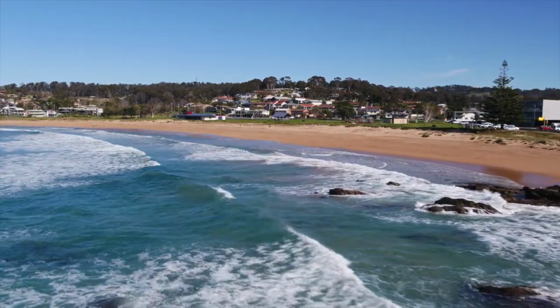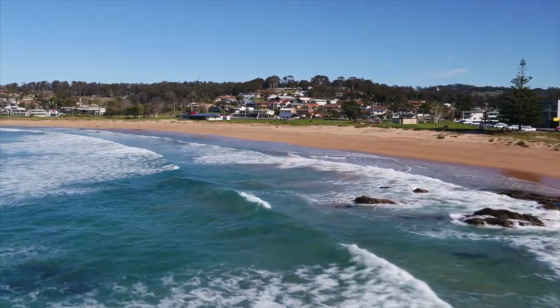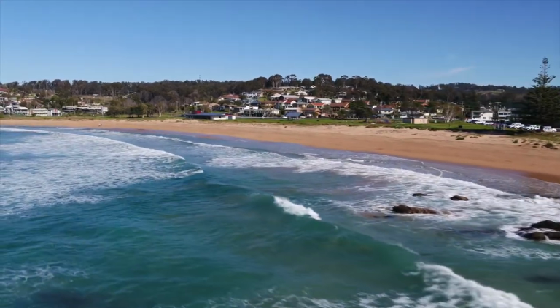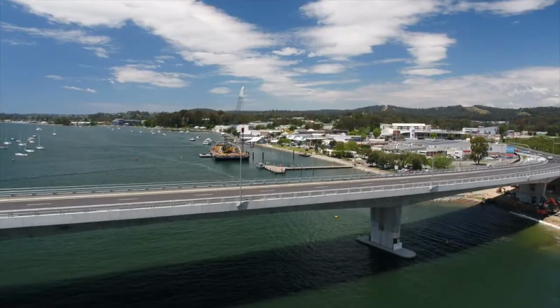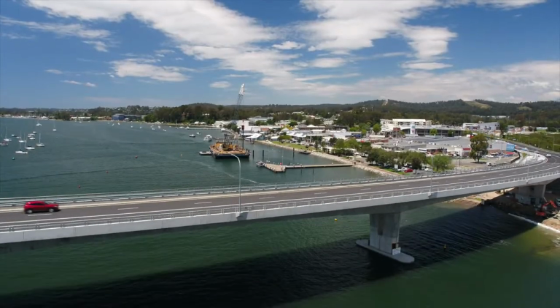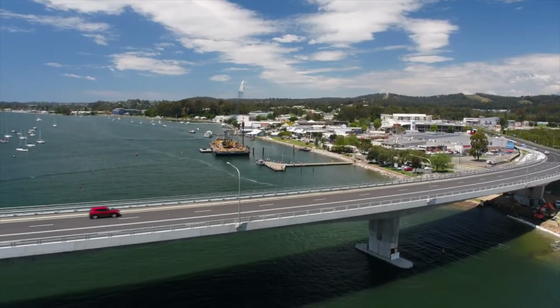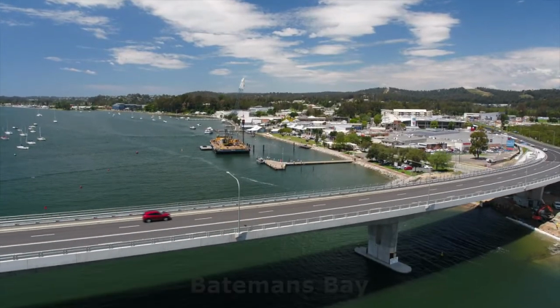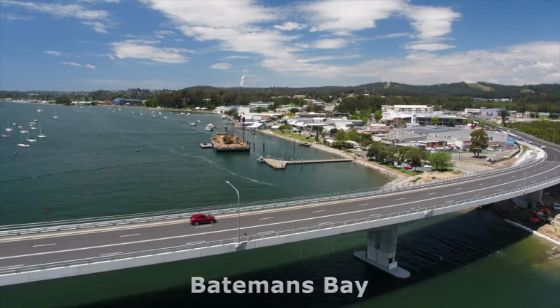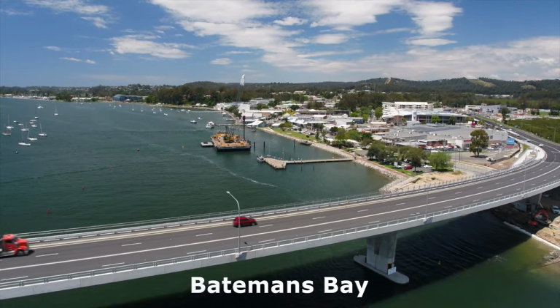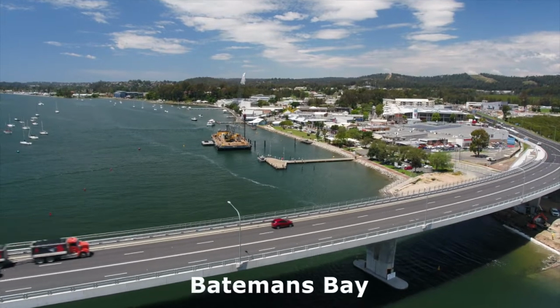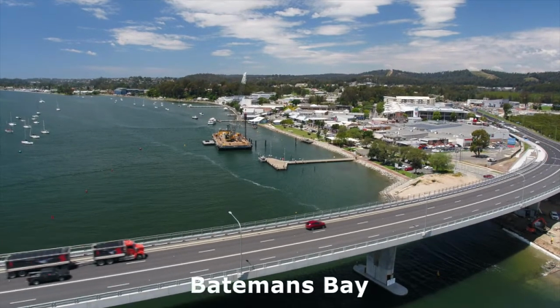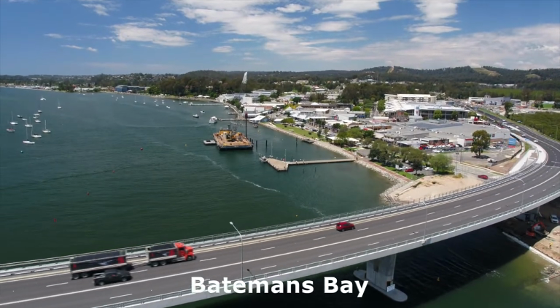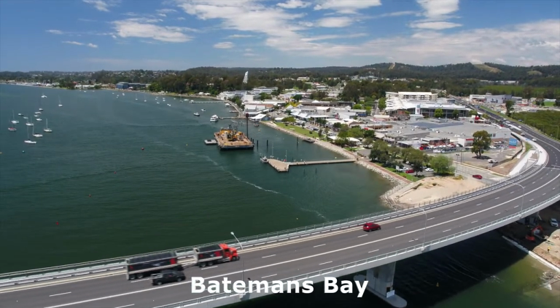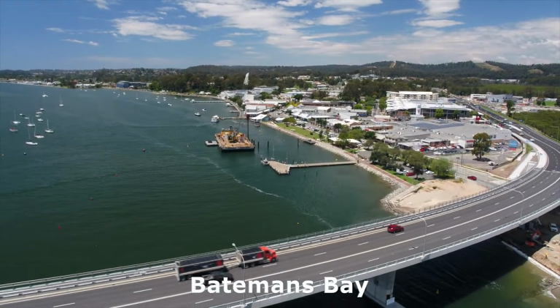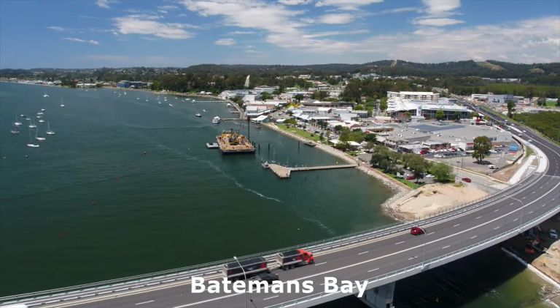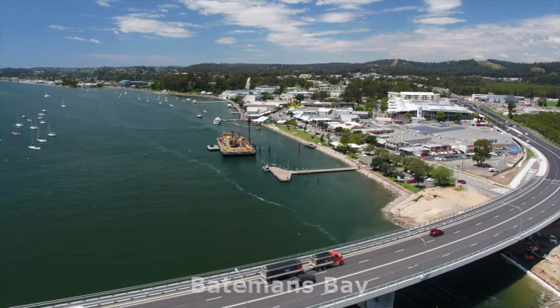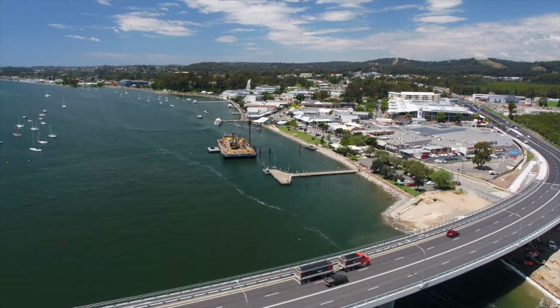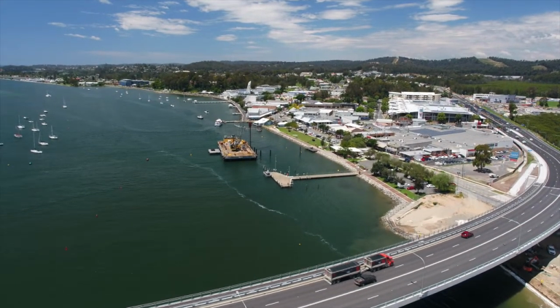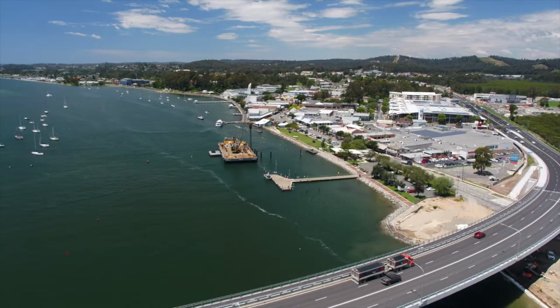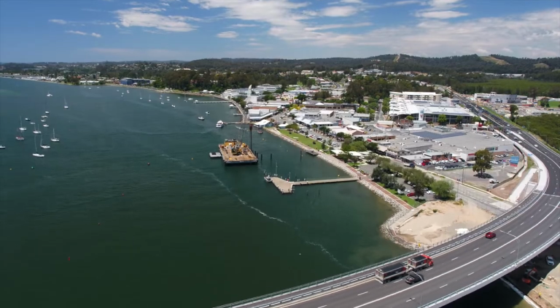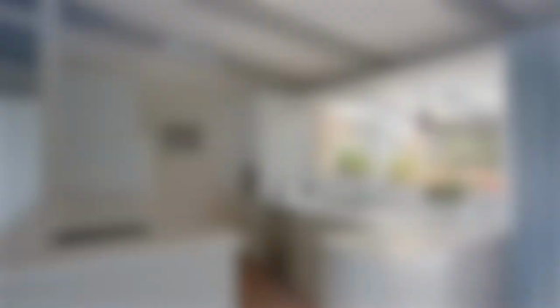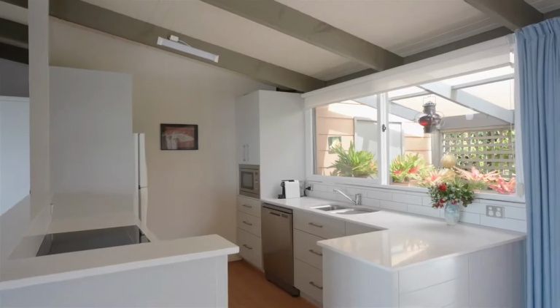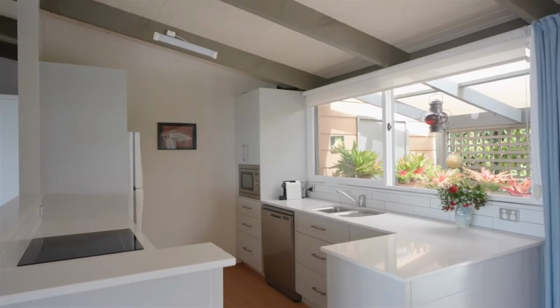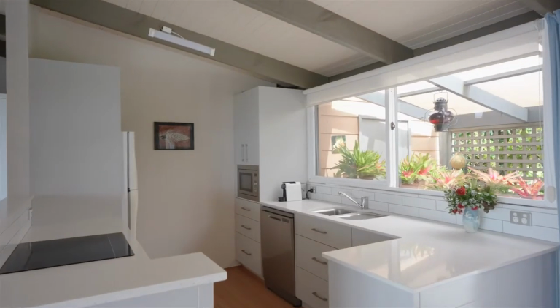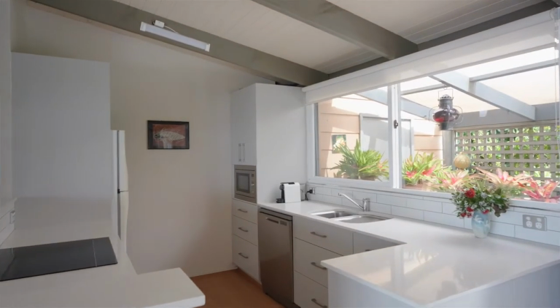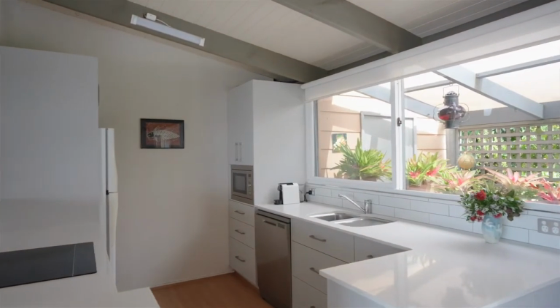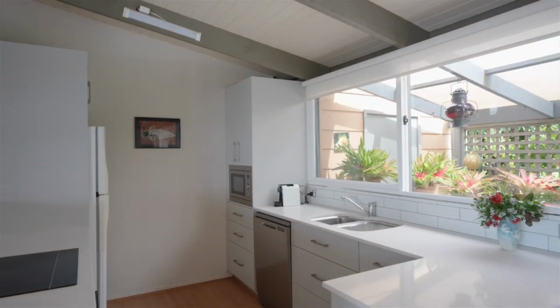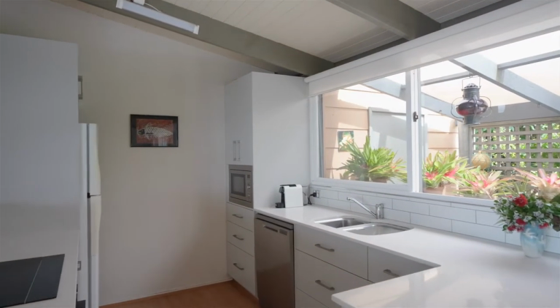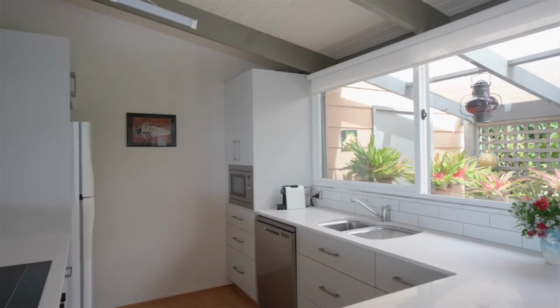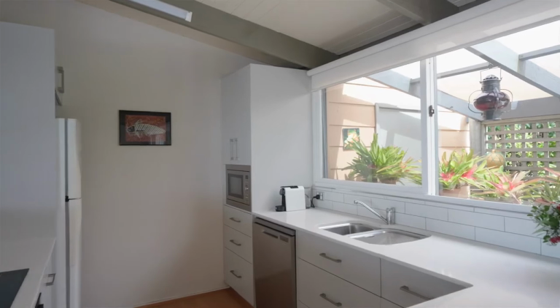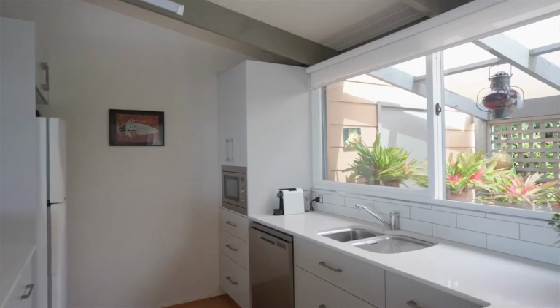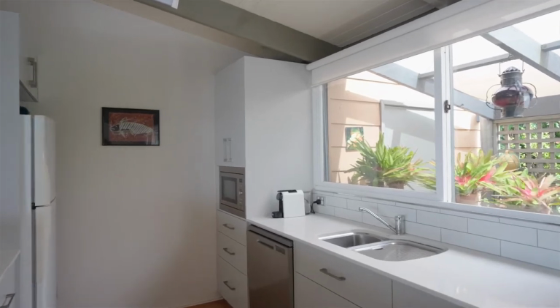It is only 12 kilometers from Batemans Bay, two hours from Canberra, four hours from Sydney, and is close to Moruya Airport. Contact me for a private inspection at 22 Talawang Avenue, Malua Bay.